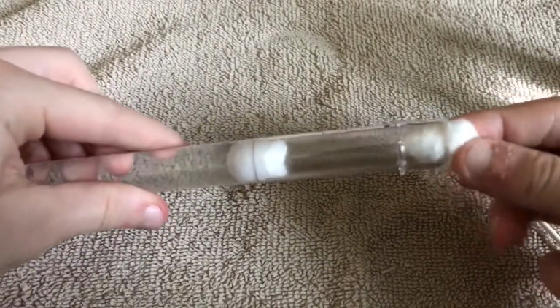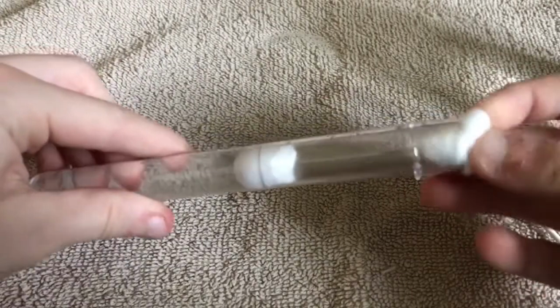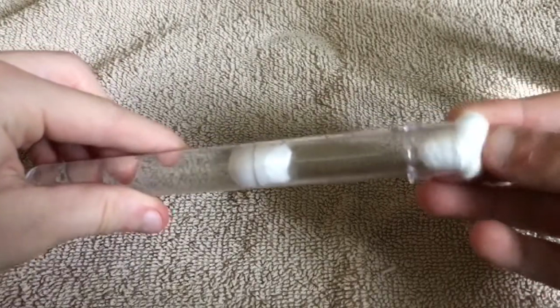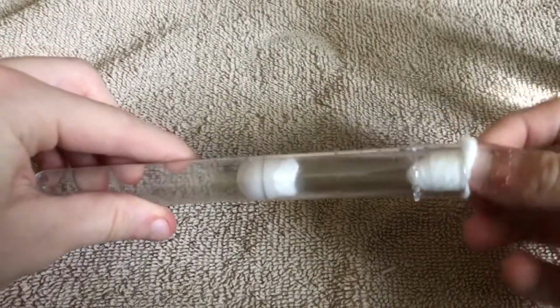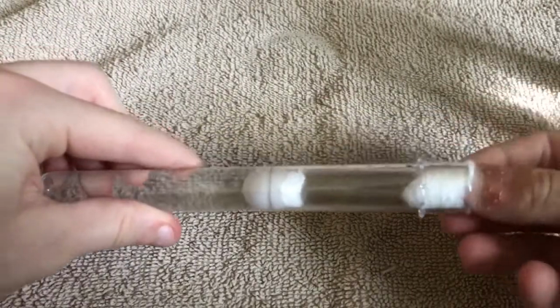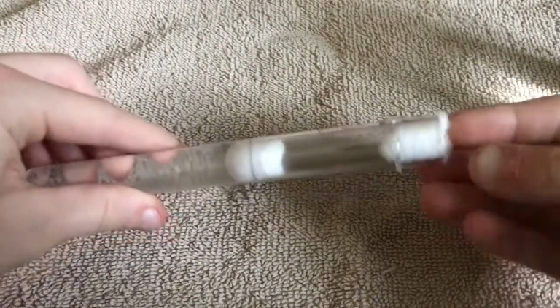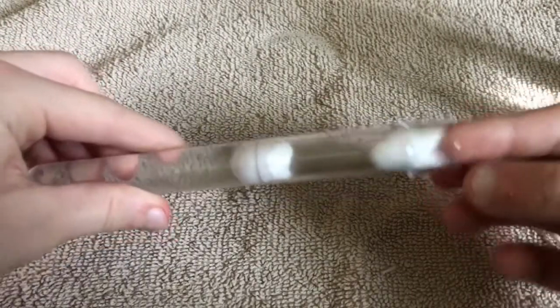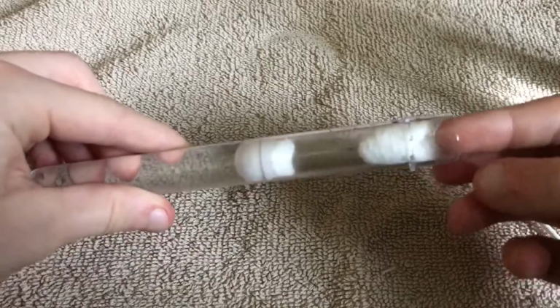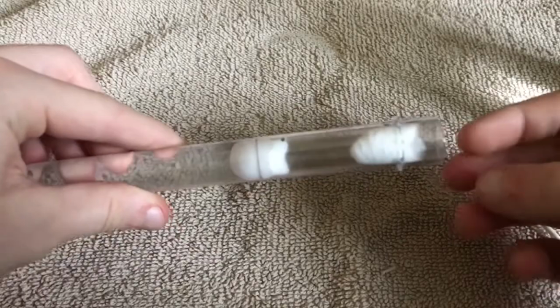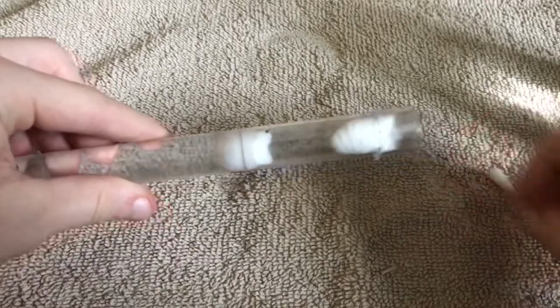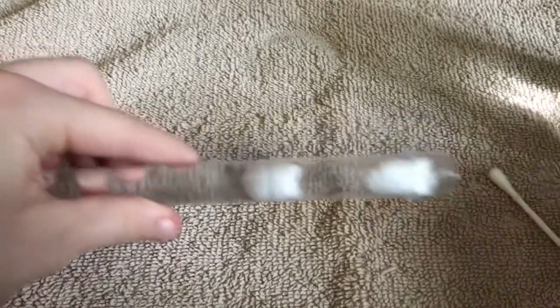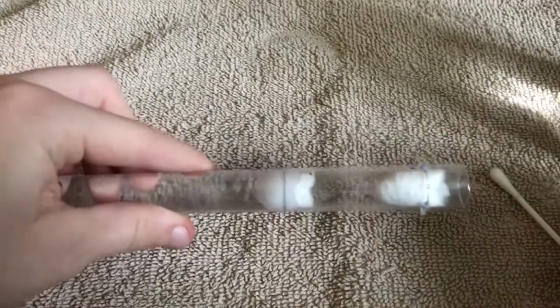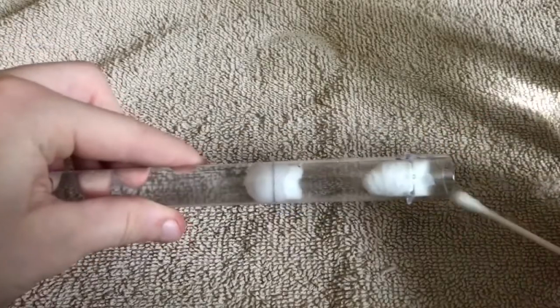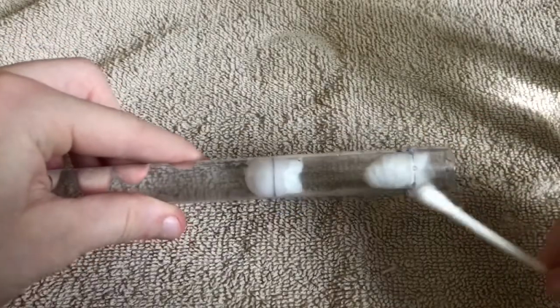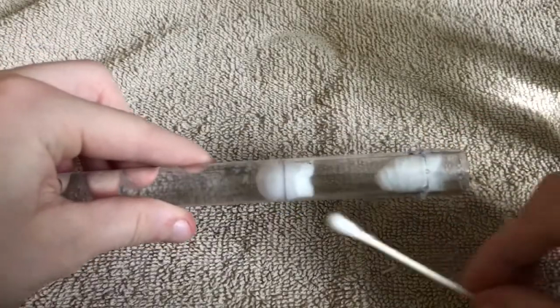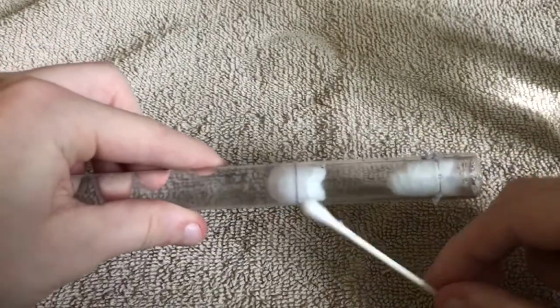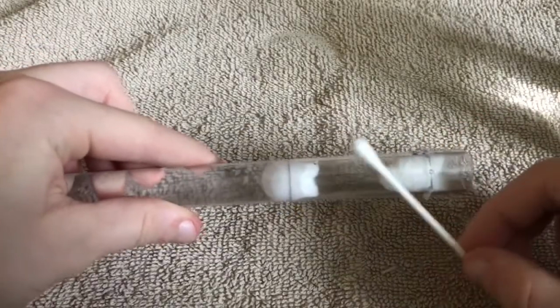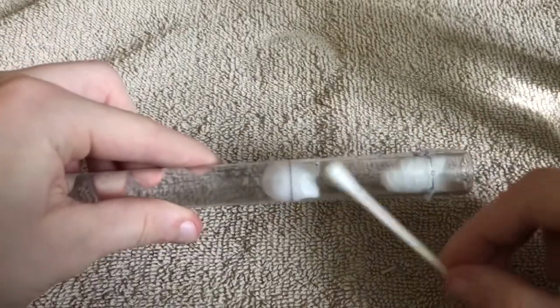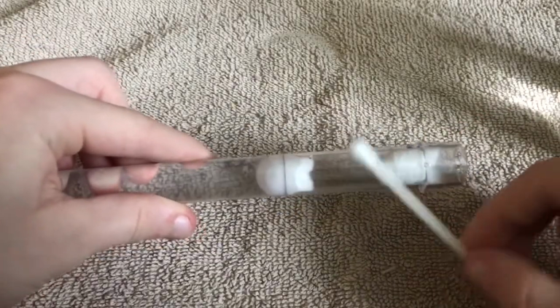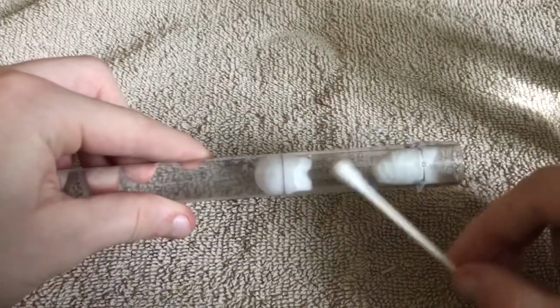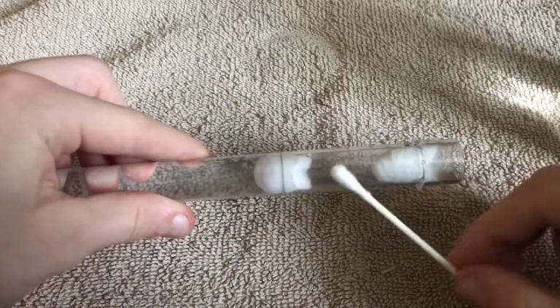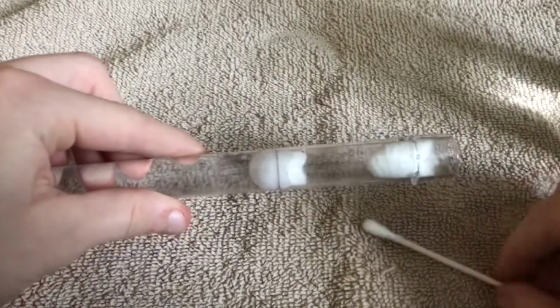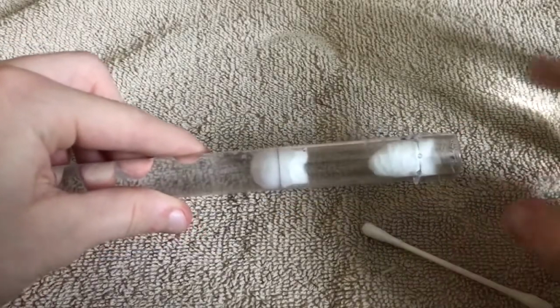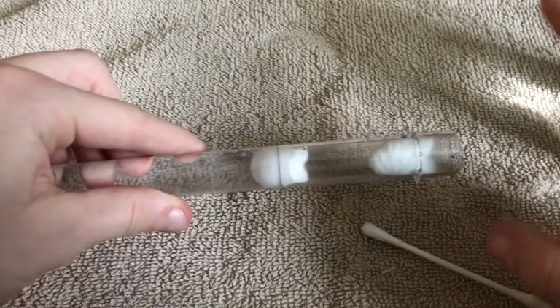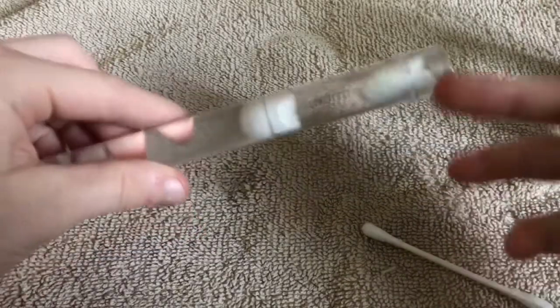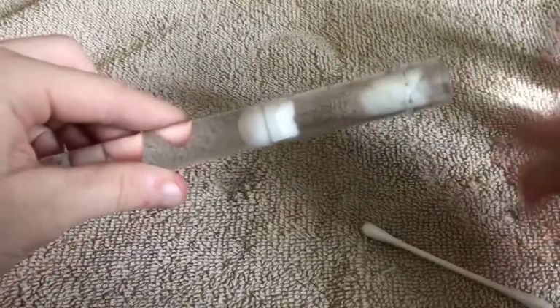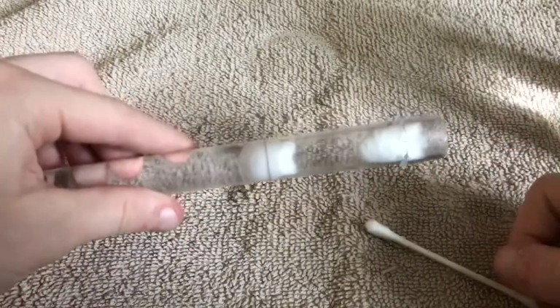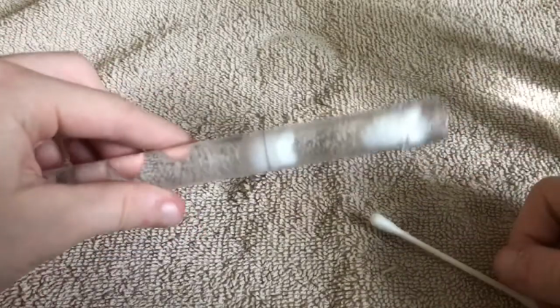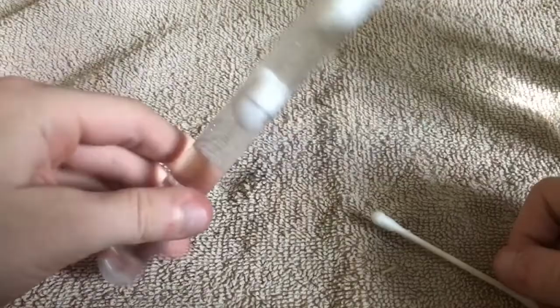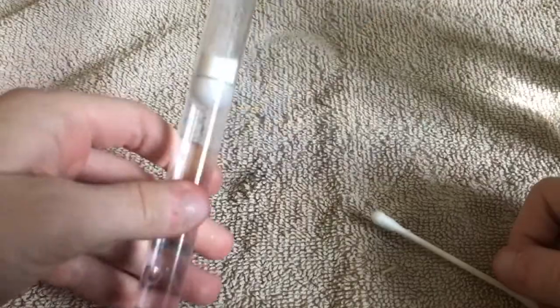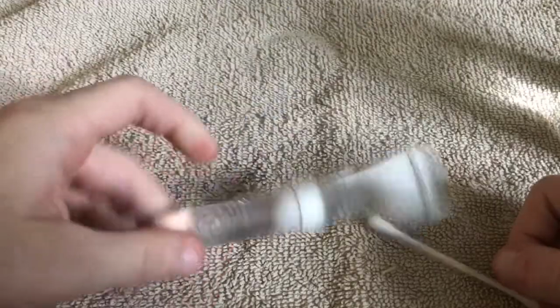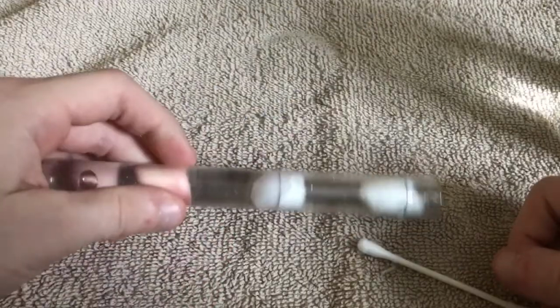Take your next cotton ball and stick it in there just a little ways to create a good-sized chamber for her, and then you're all good to go.